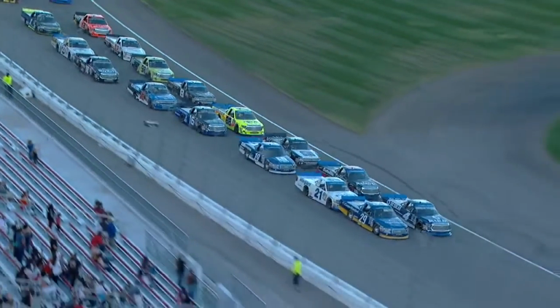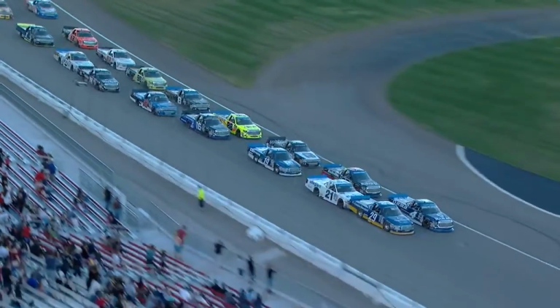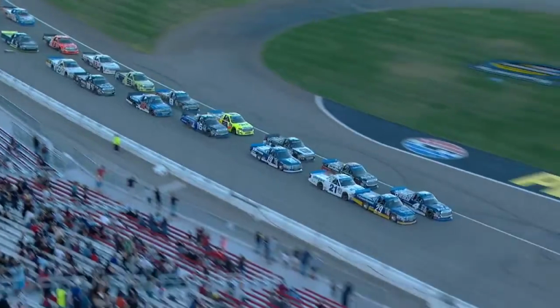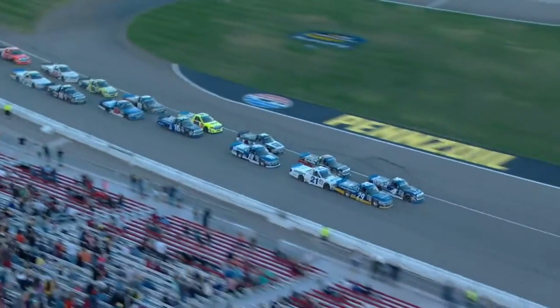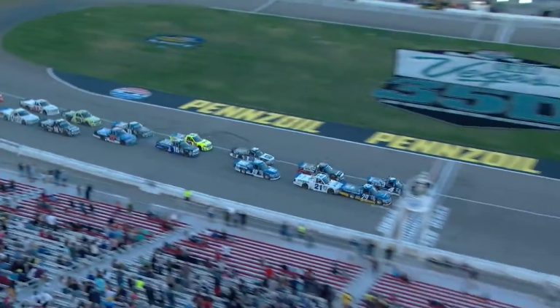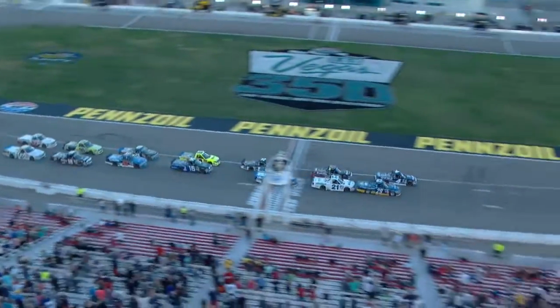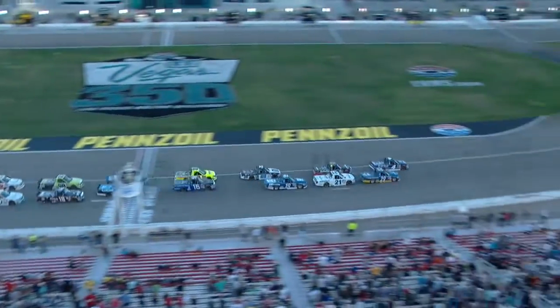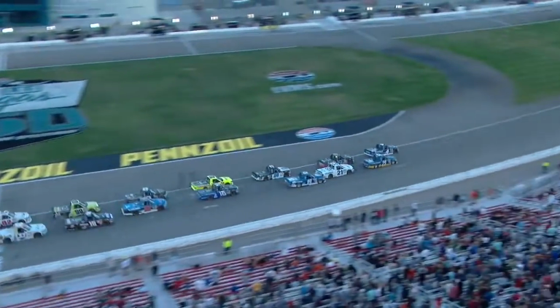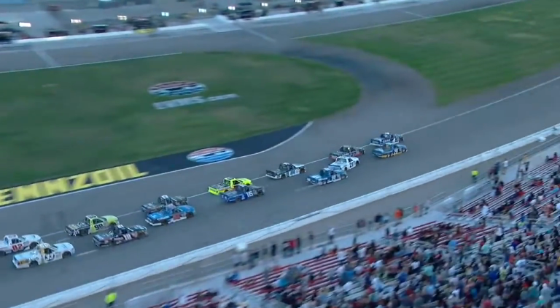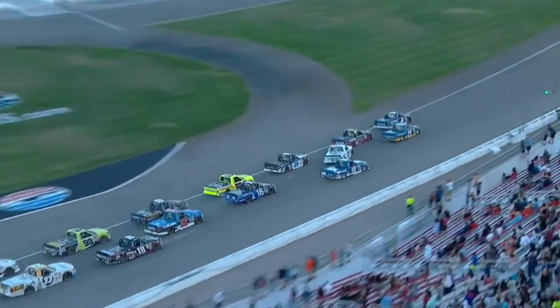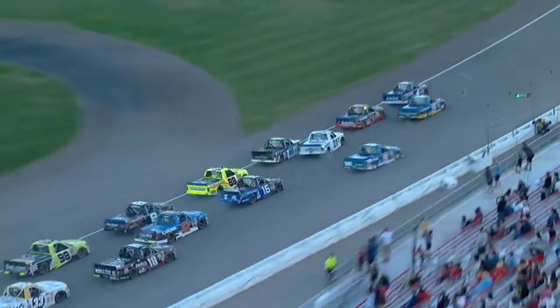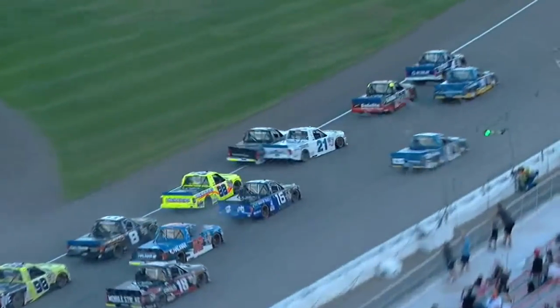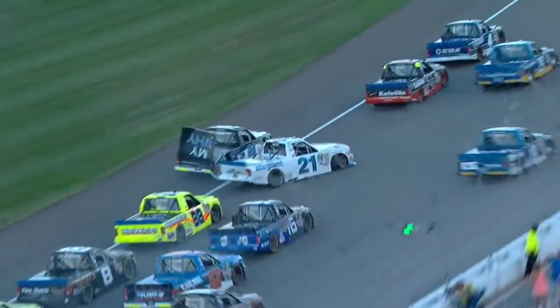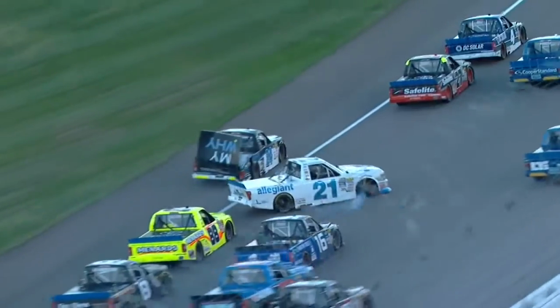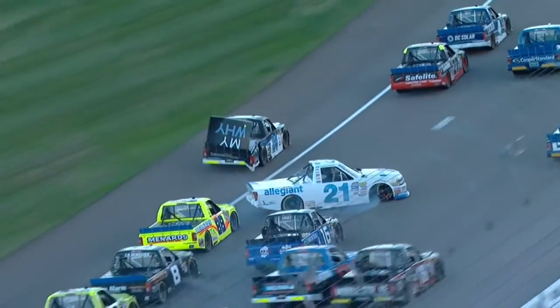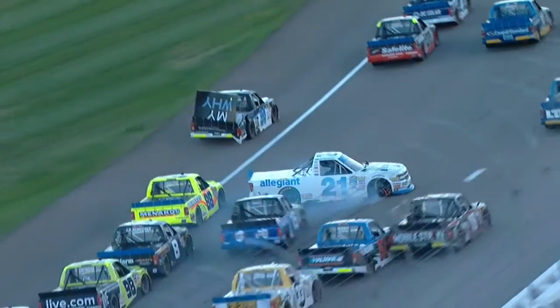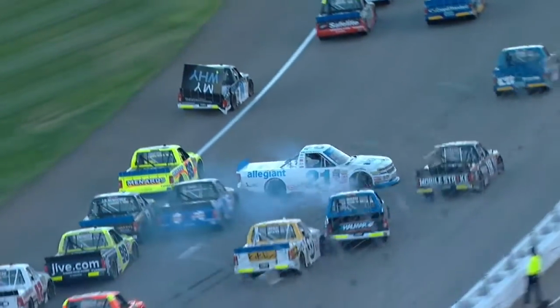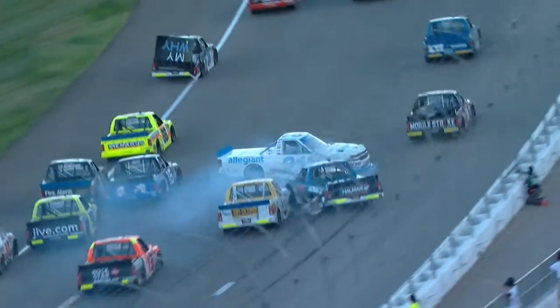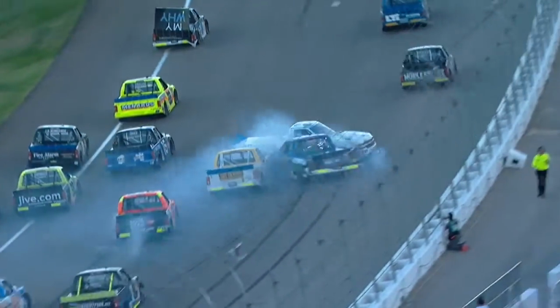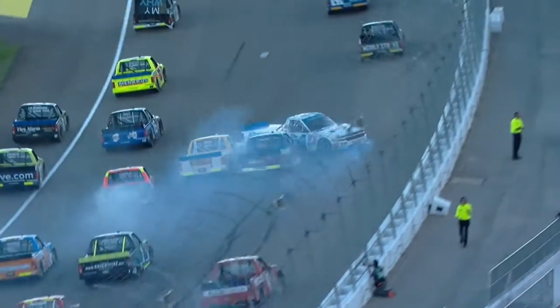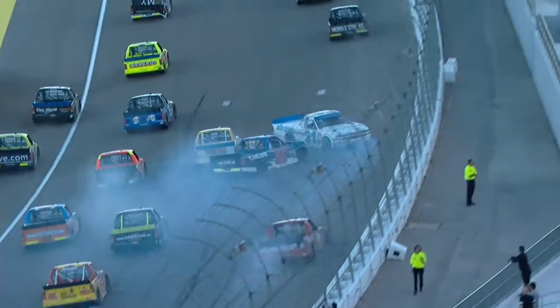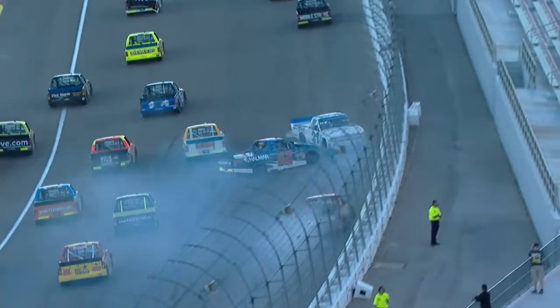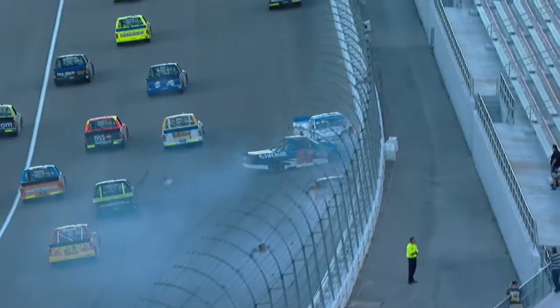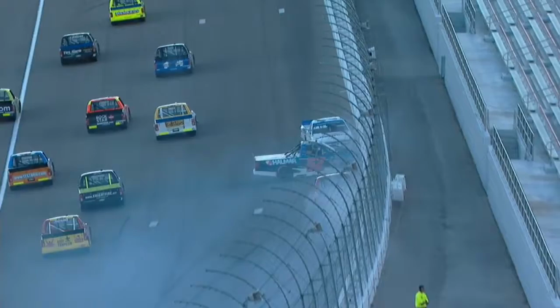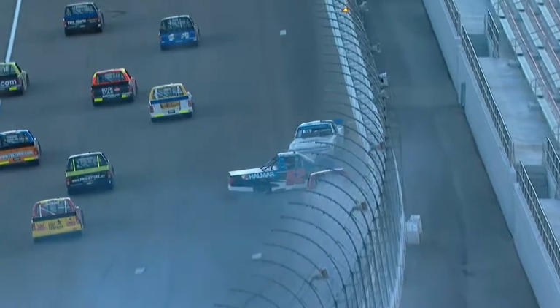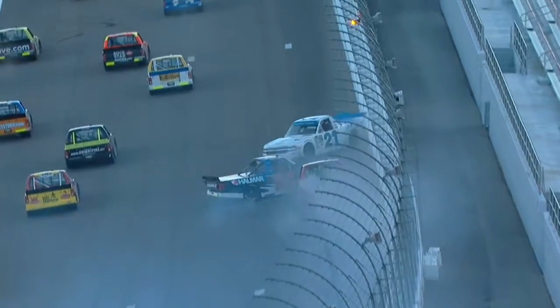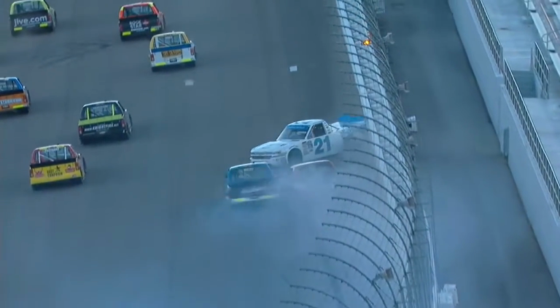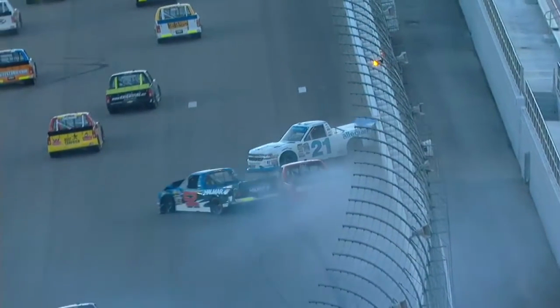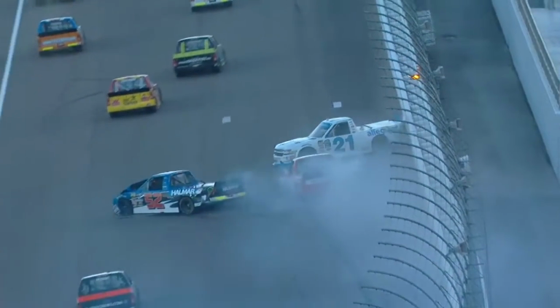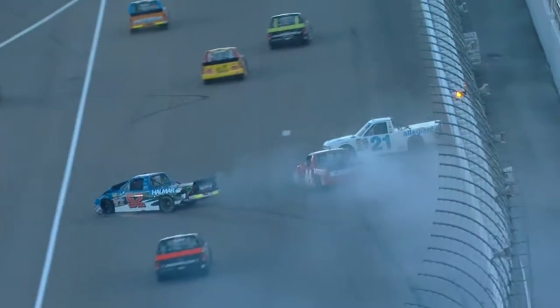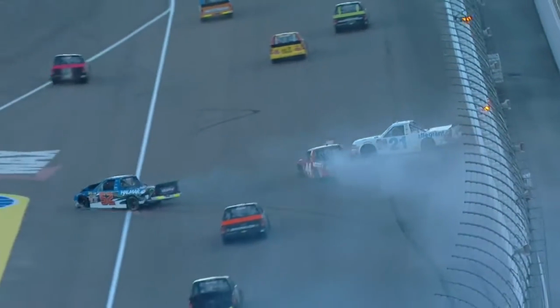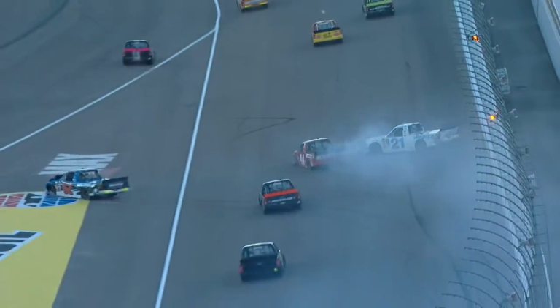If that tells you how hard Sauter got hit. Watch the 19 of Austin Sendrick — that's the third truck in line on the outside. I think Sendrick went to go around Sauter, but he didn't make it. It looked like there was all of a sudden a gap between Johnny Sauter and Chase Briscoe — like Johnny lost some momentum for some reason.